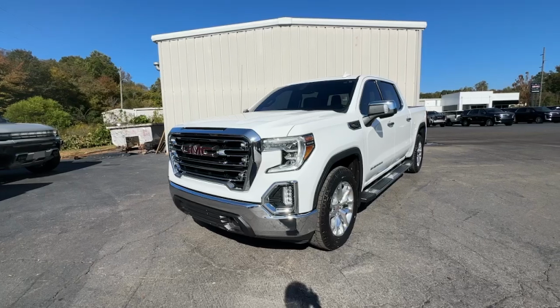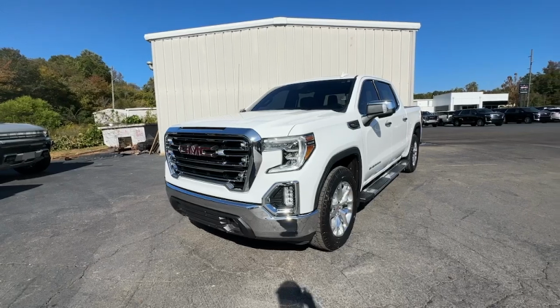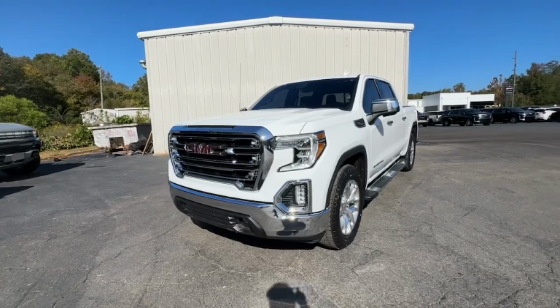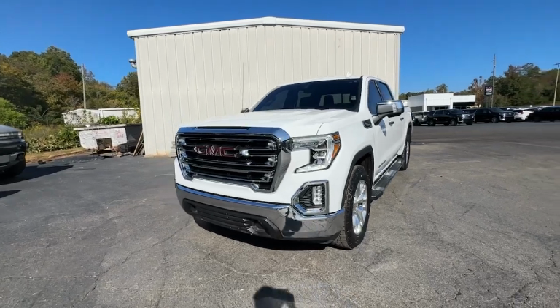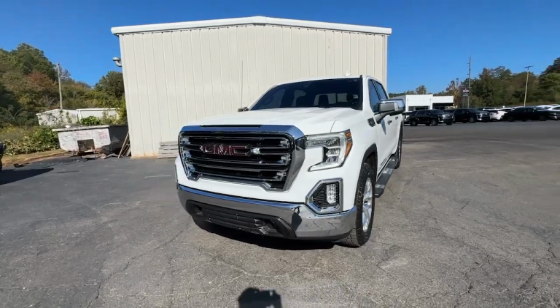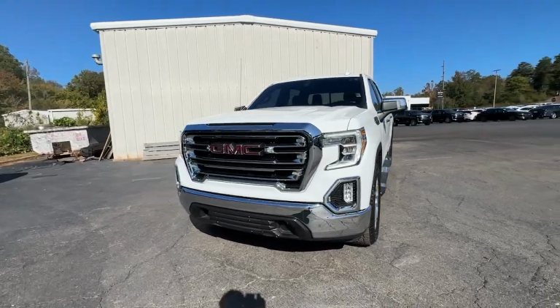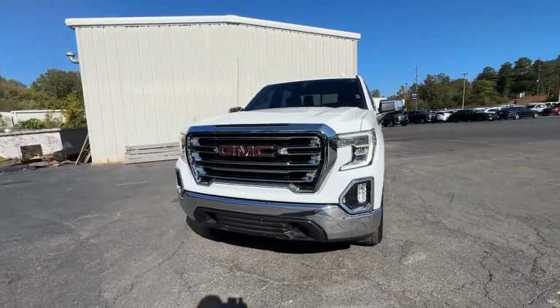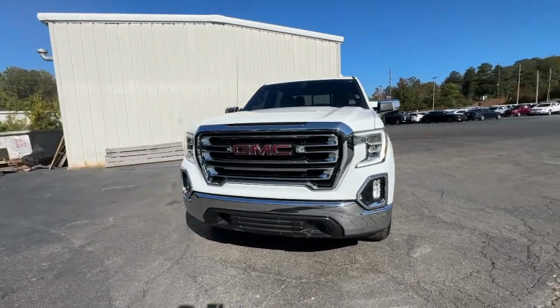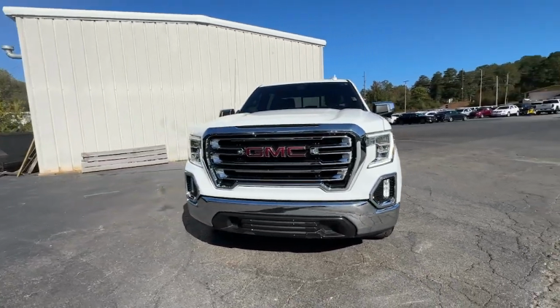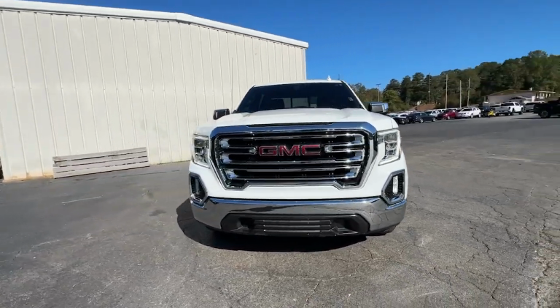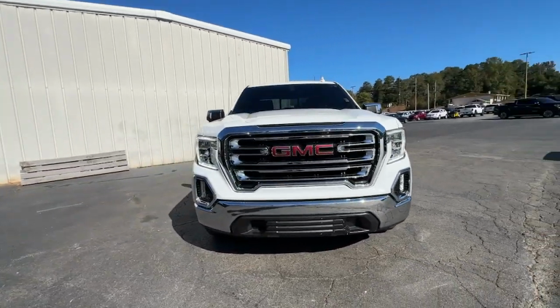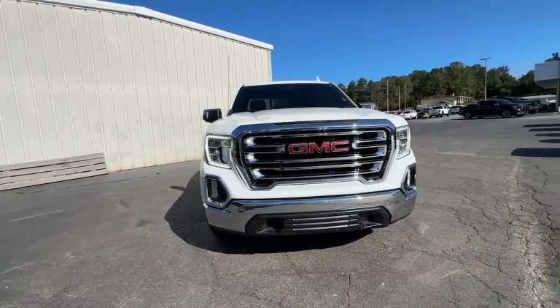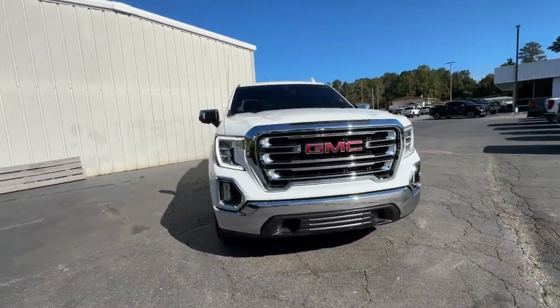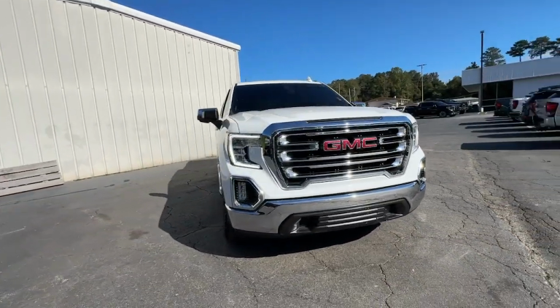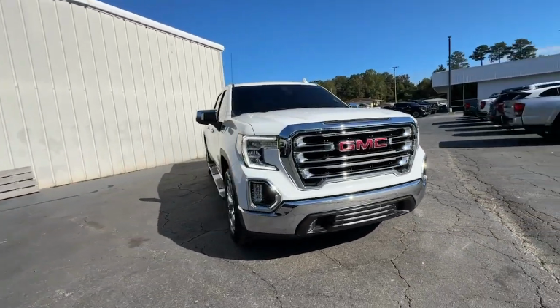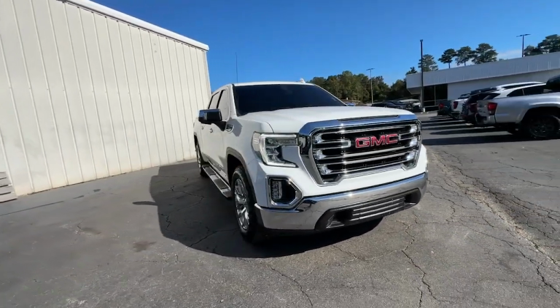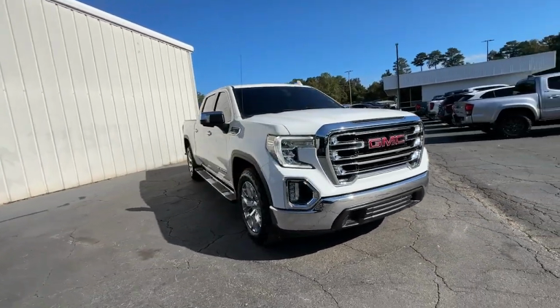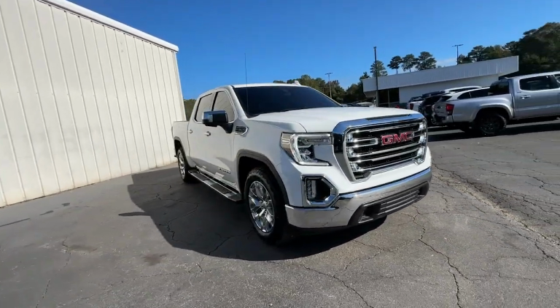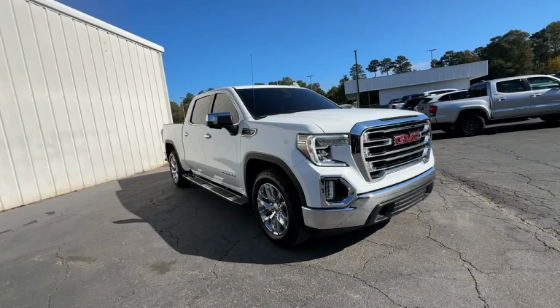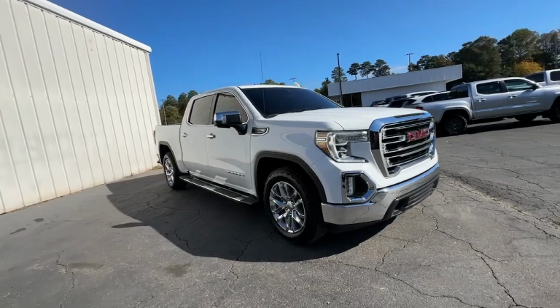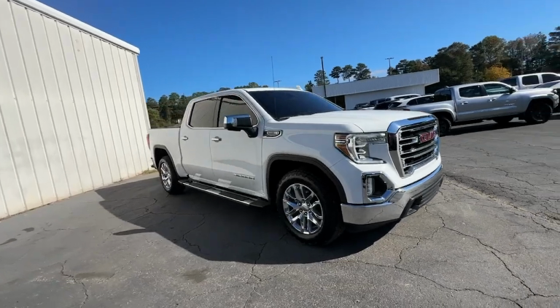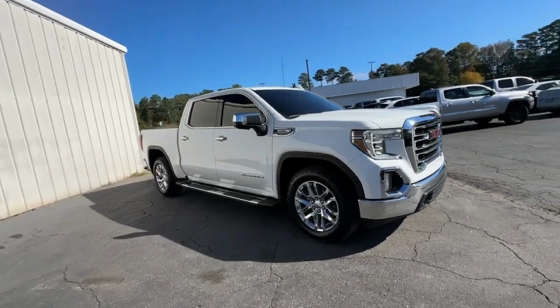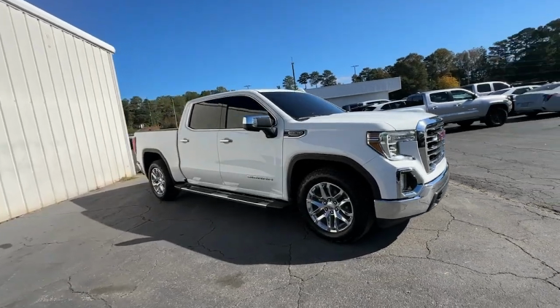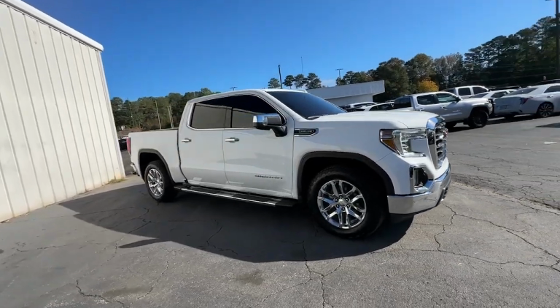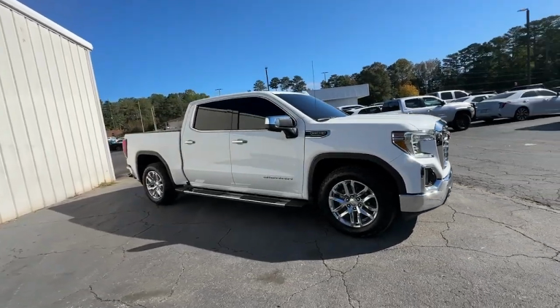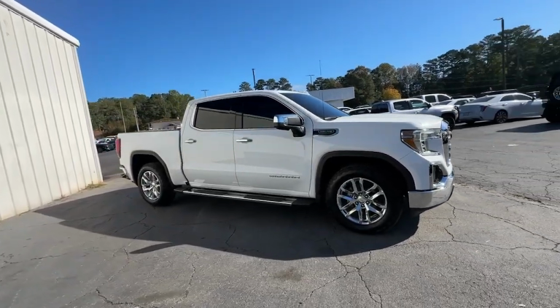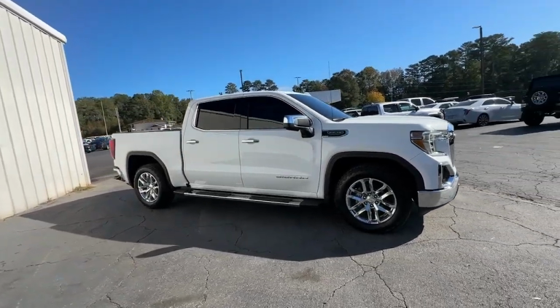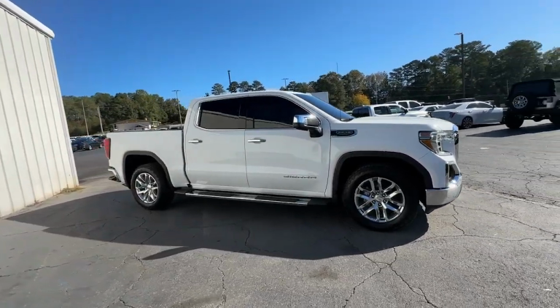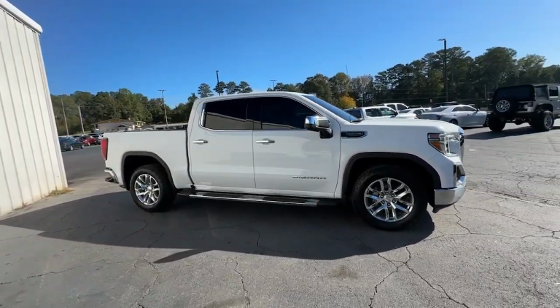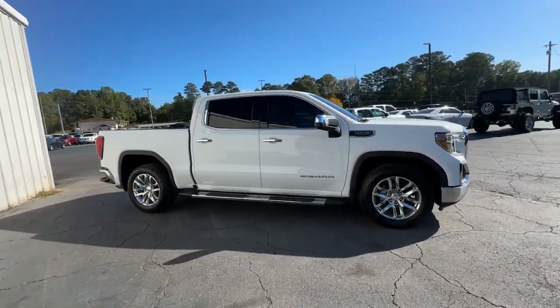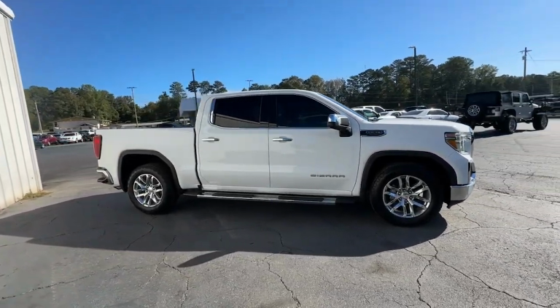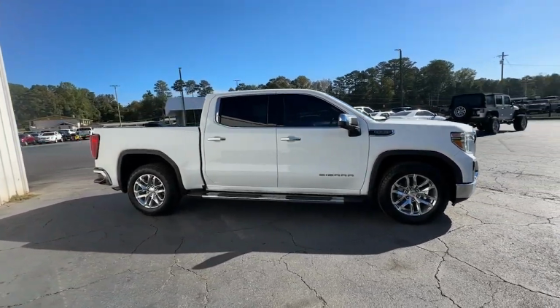You're going to love the 2021 GMC Sierra. This vehicle is an outstanding buy with fewer than 90,000 miles on the odometer.